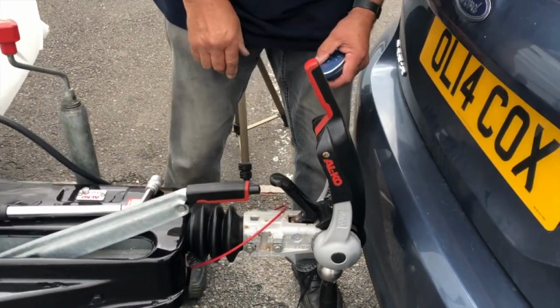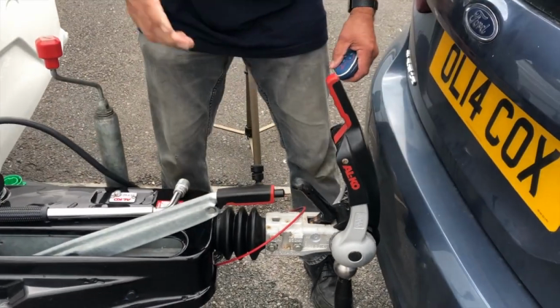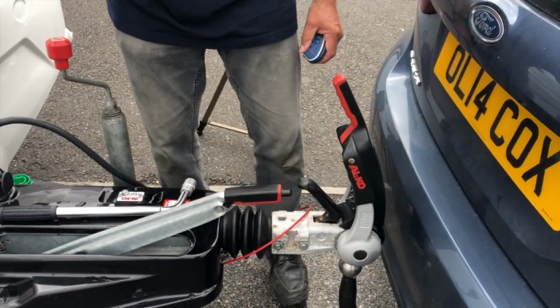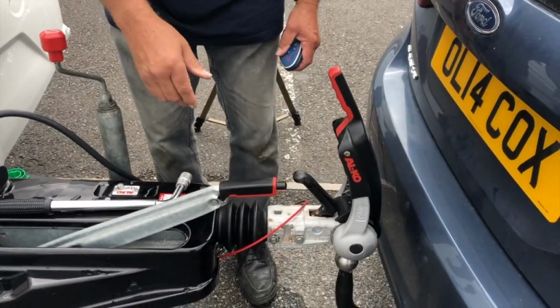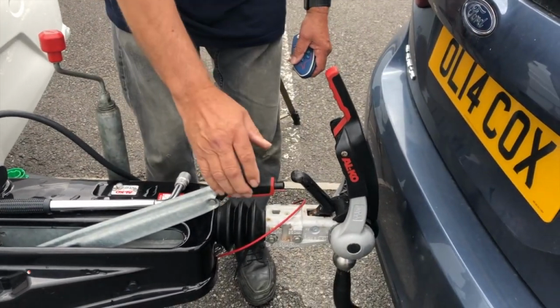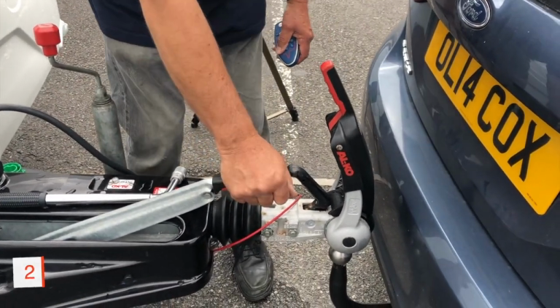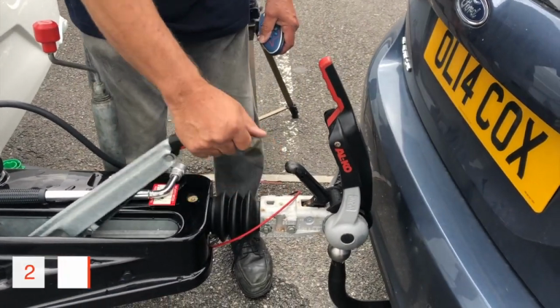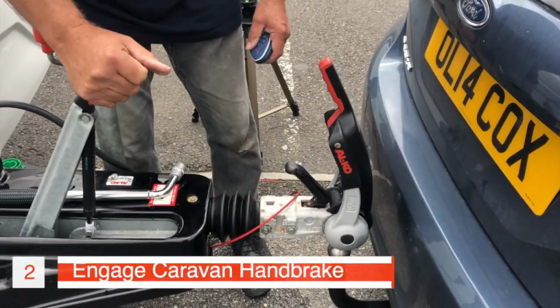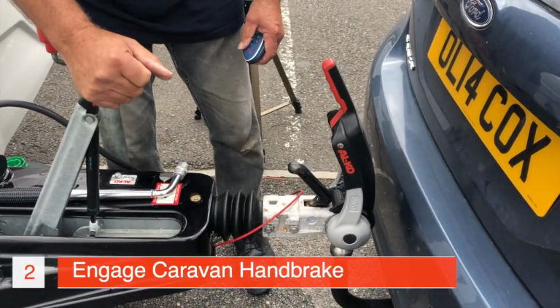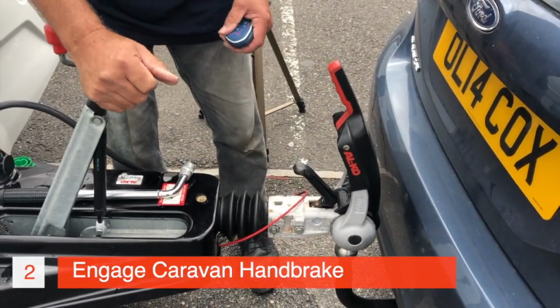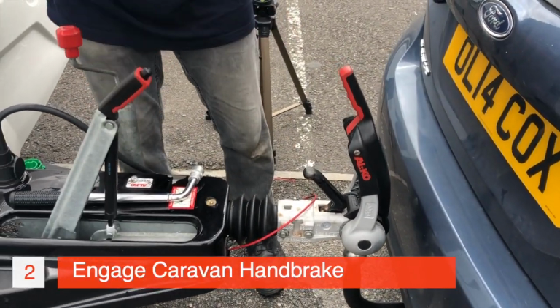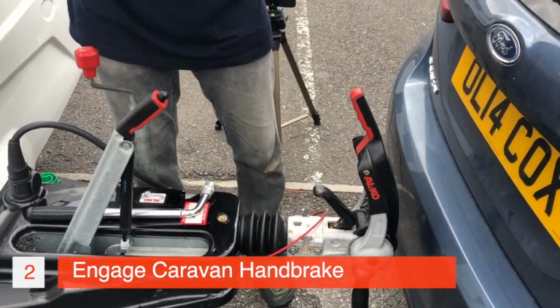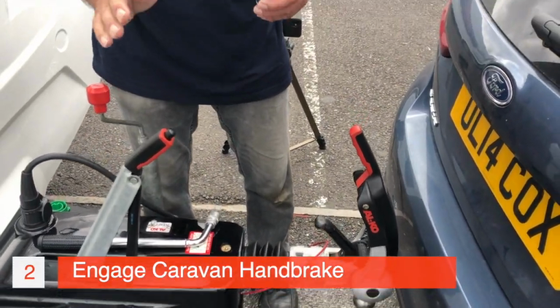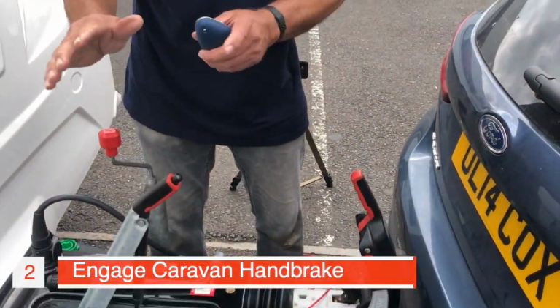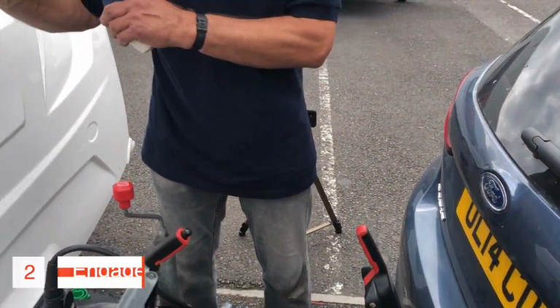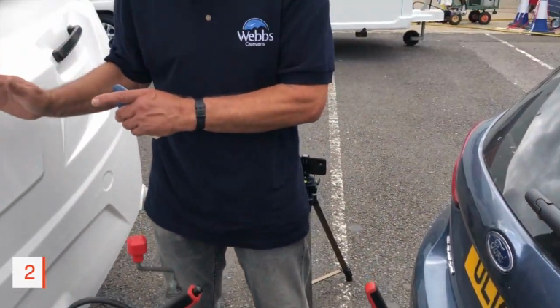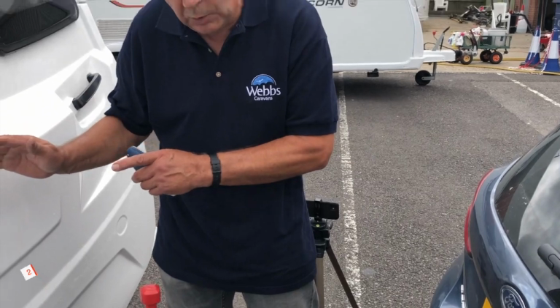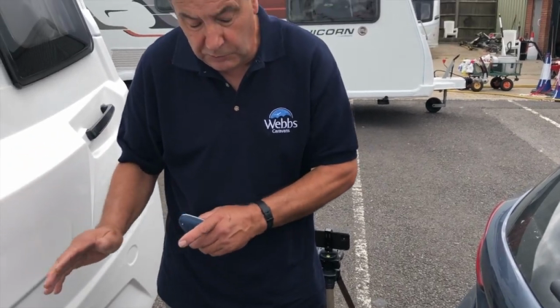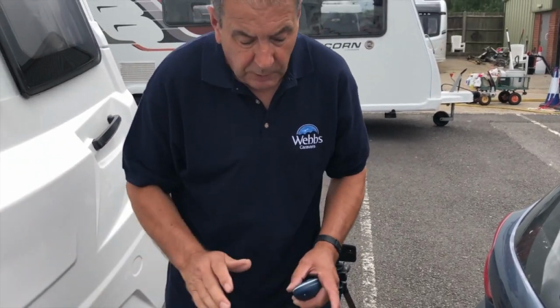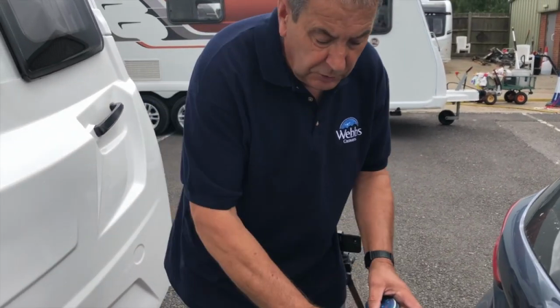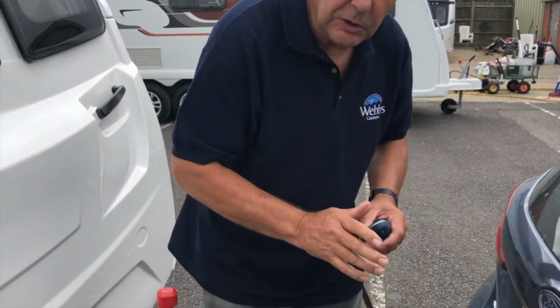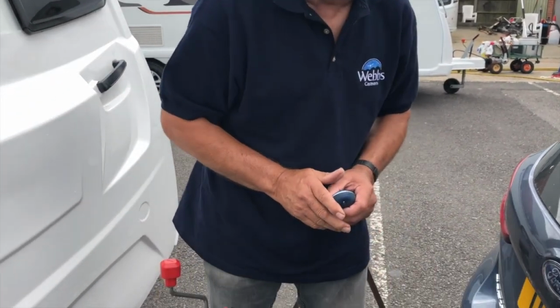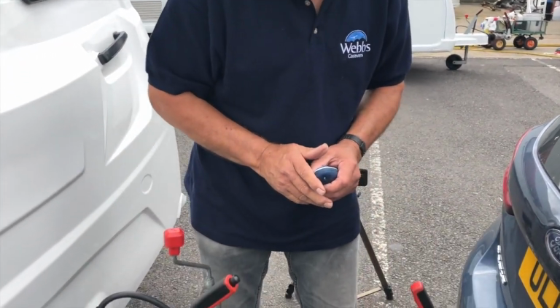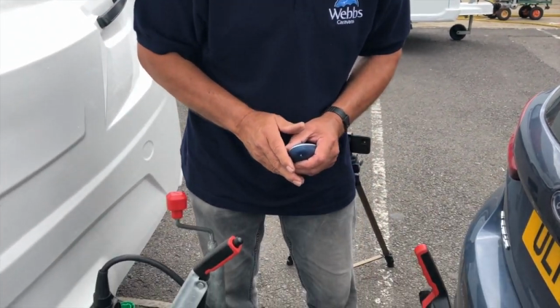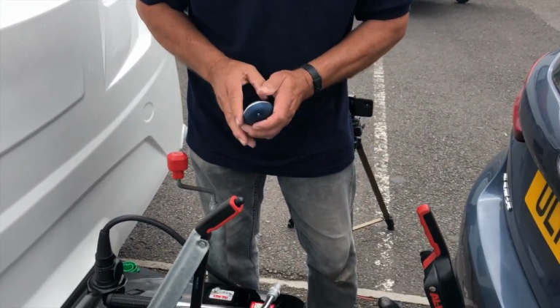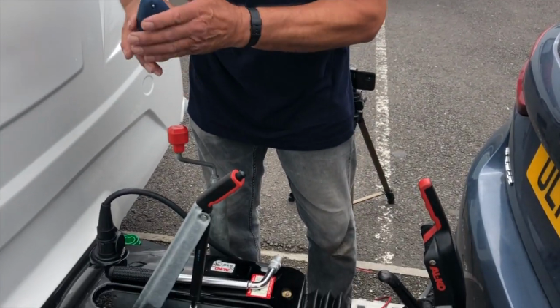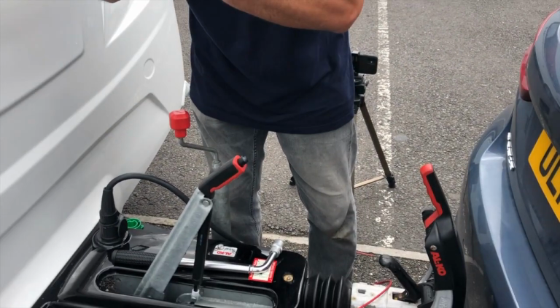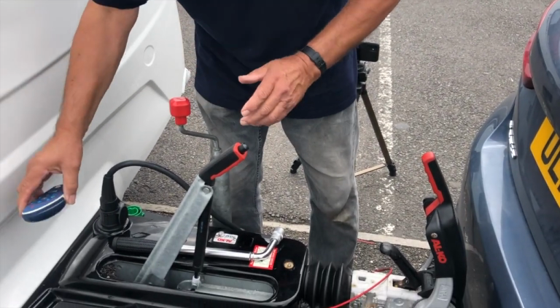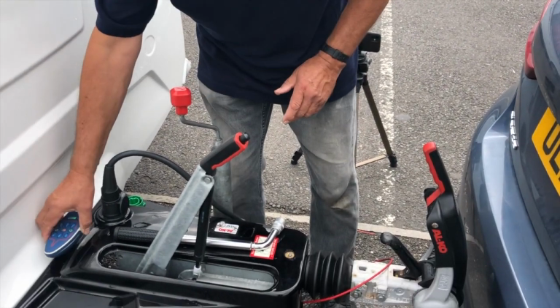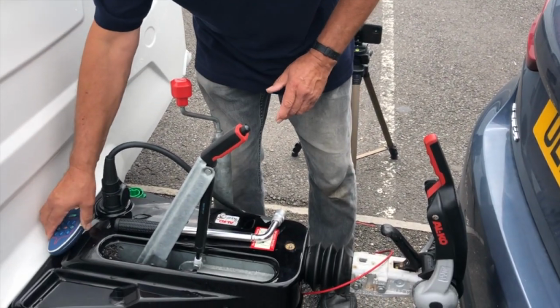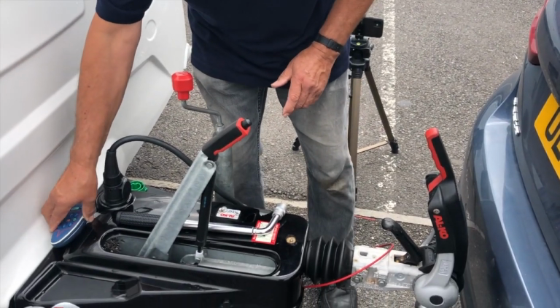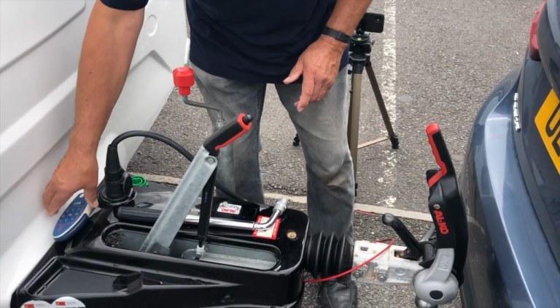Now what I always do here: I always put the handbrake on. I will say at the moment I'm not taking the rollers off, just in case I'm in the wrong position. I'm going to leave this in a safe place as well.